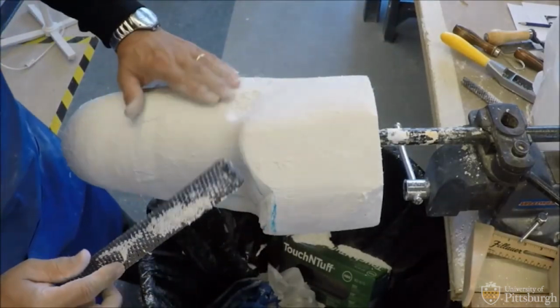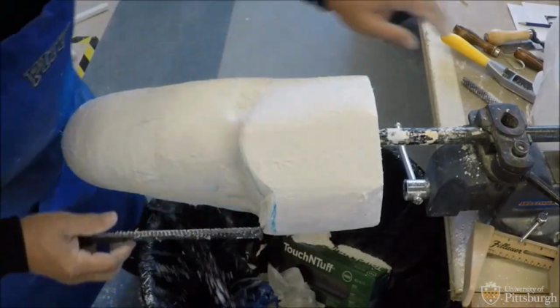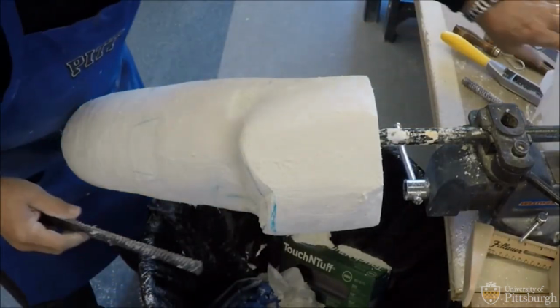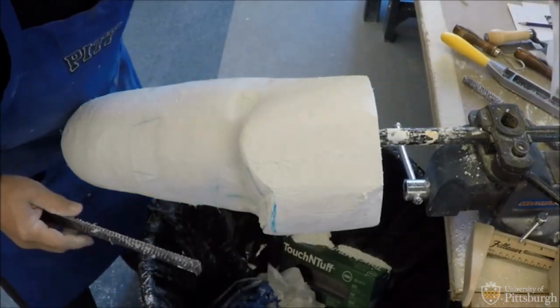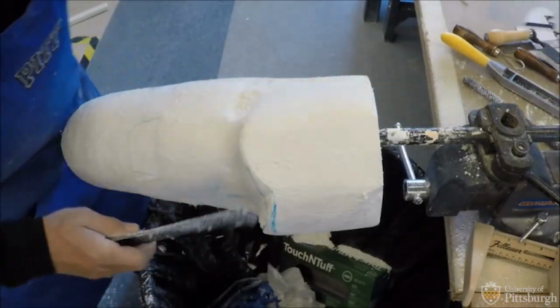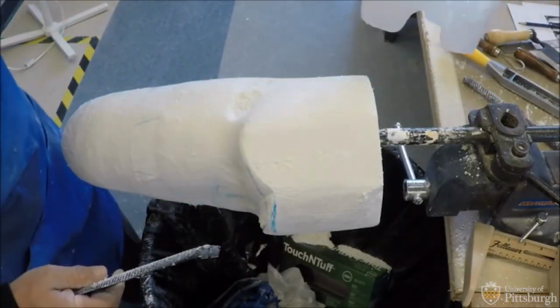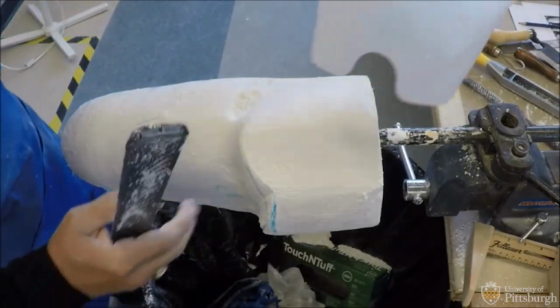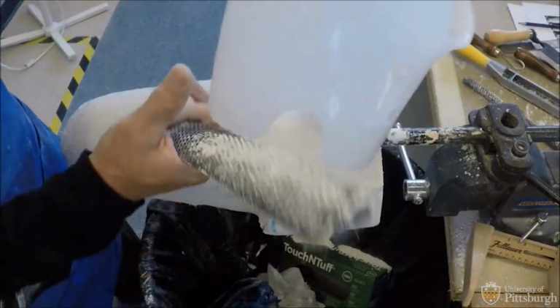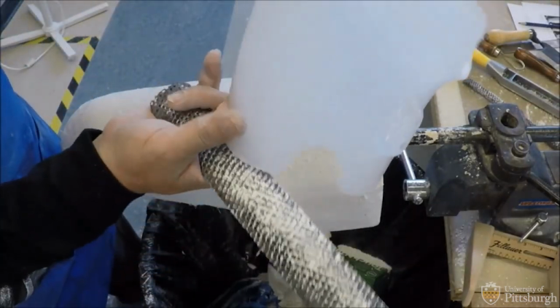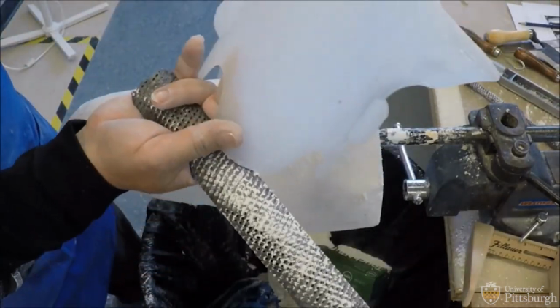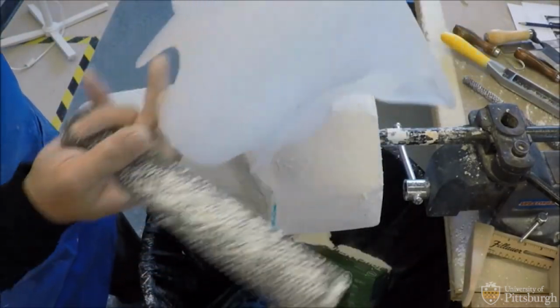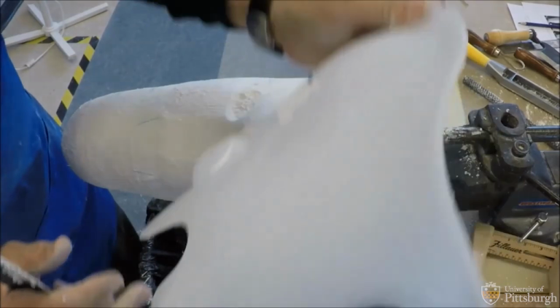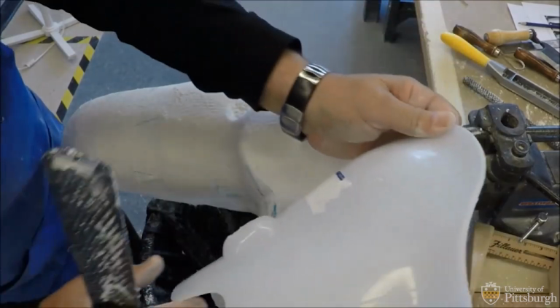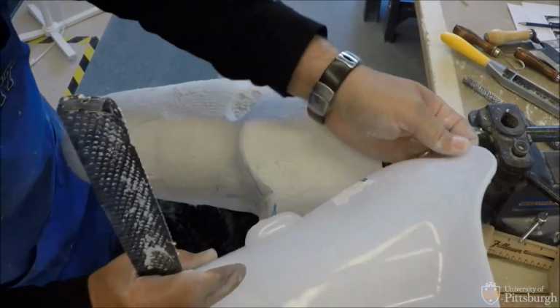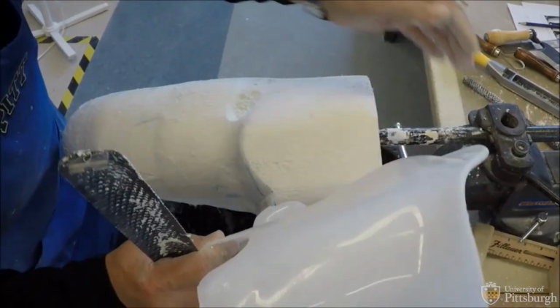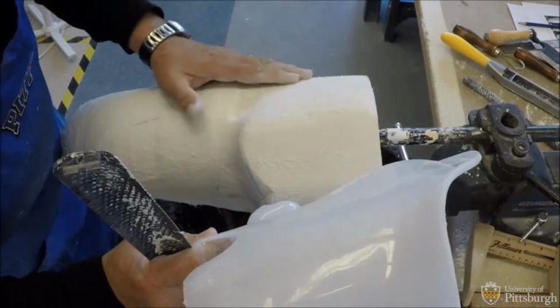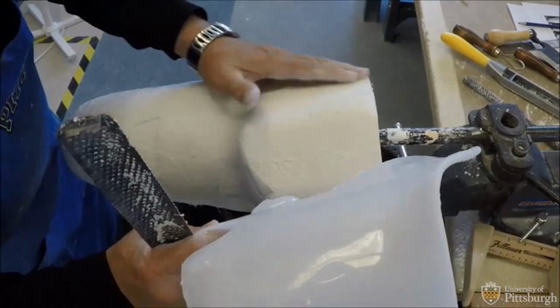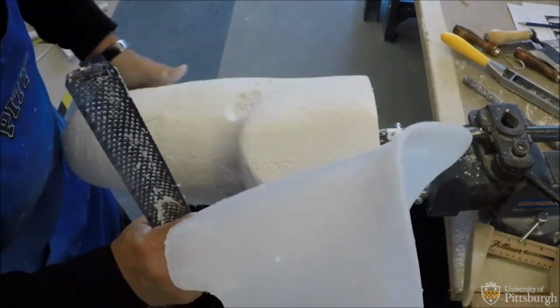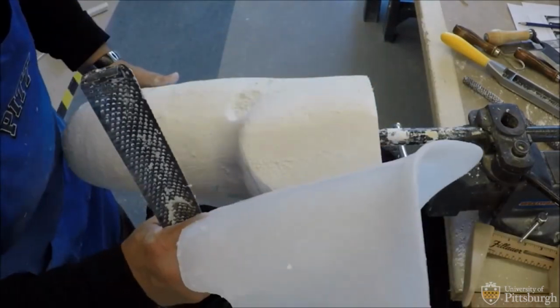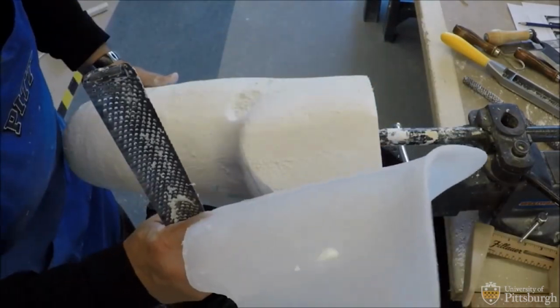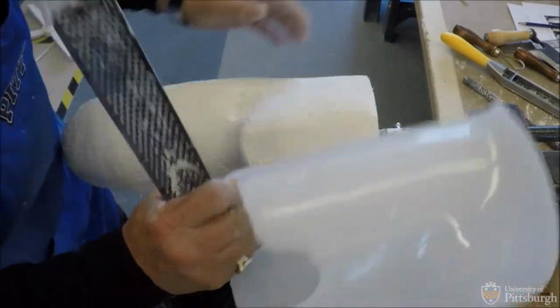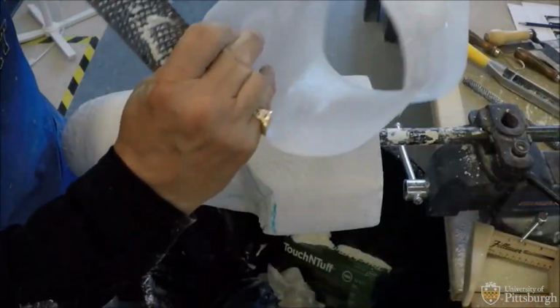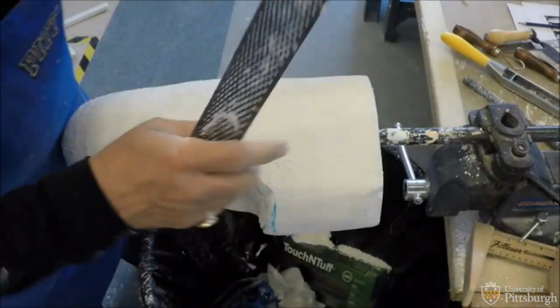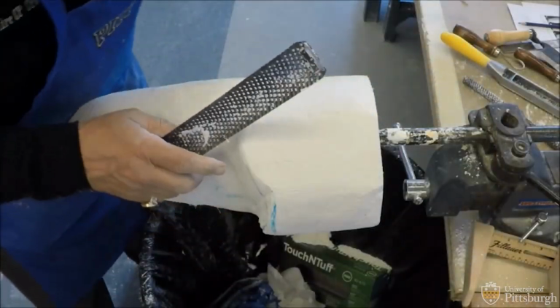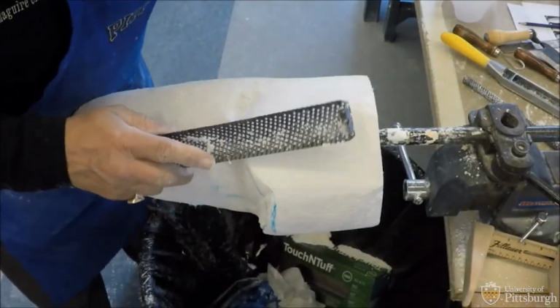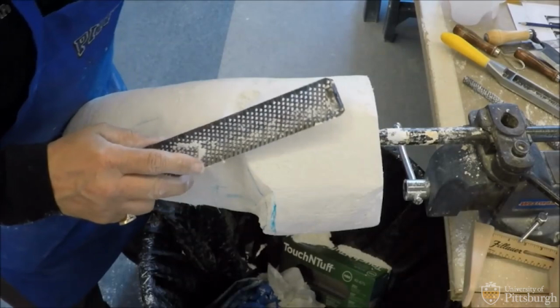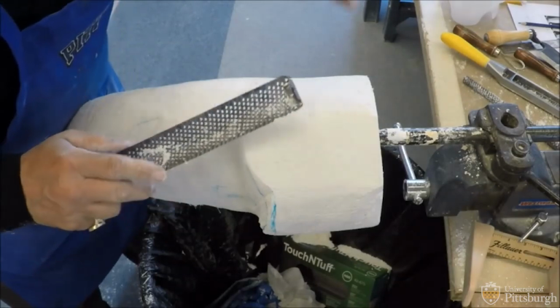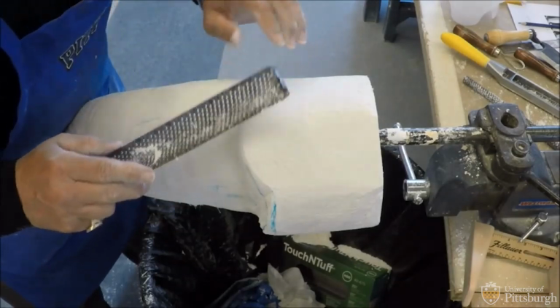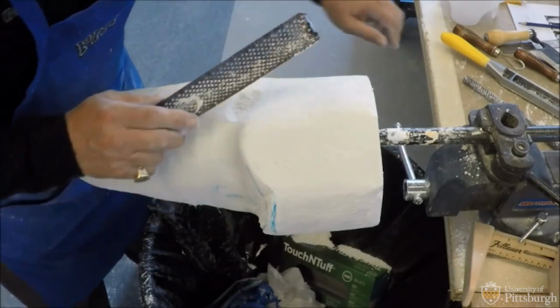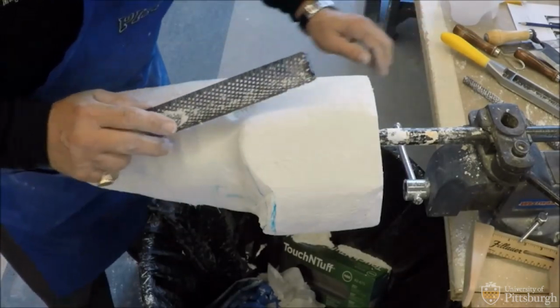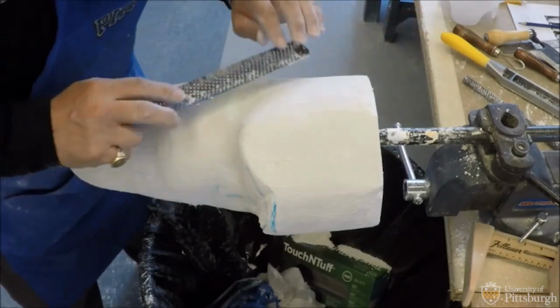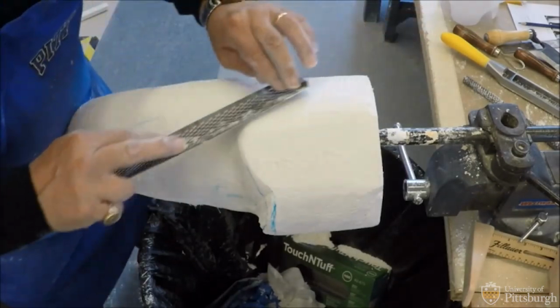Every once in a while I'll stop and look at my model here so I don't get lost. I'm getting pretty close. I need to get some cupping on the lateral wall.